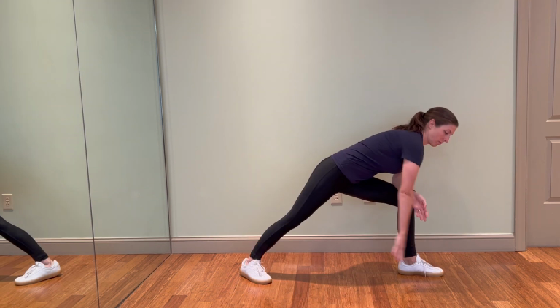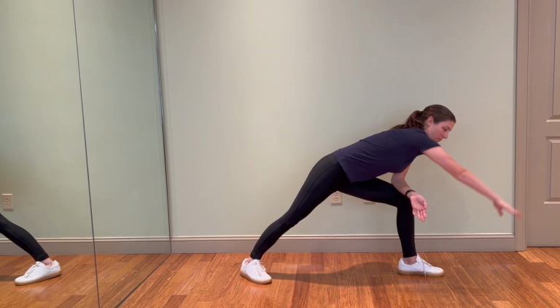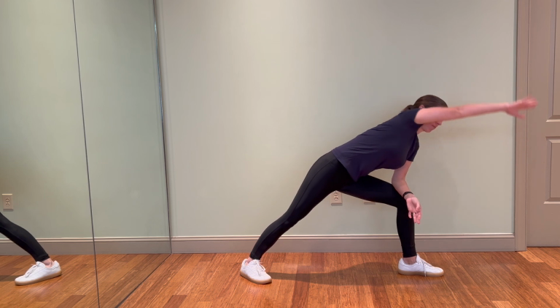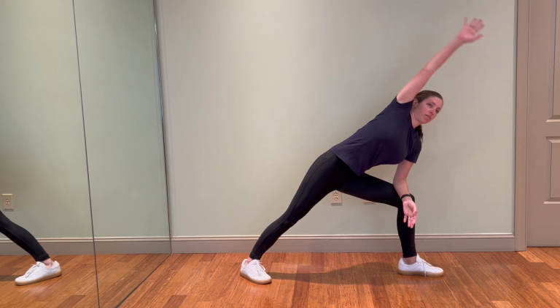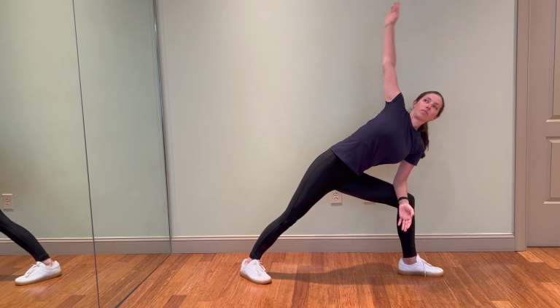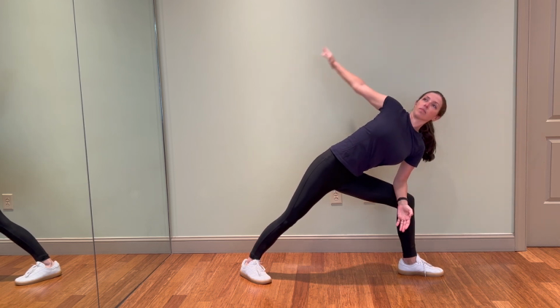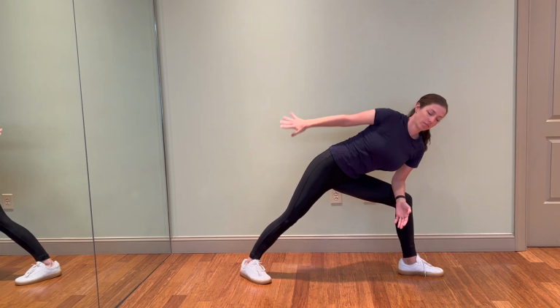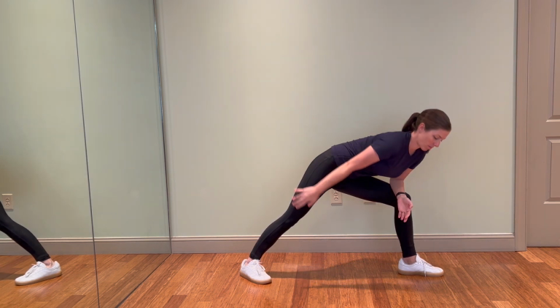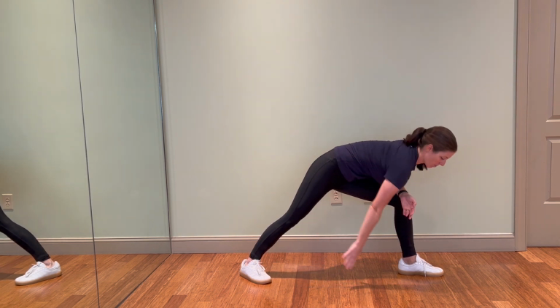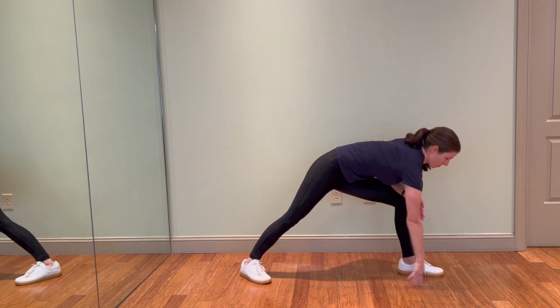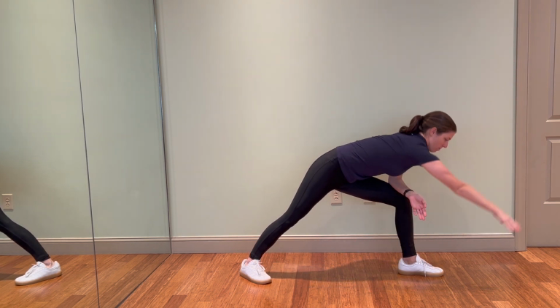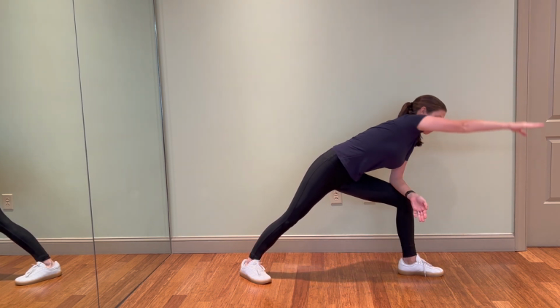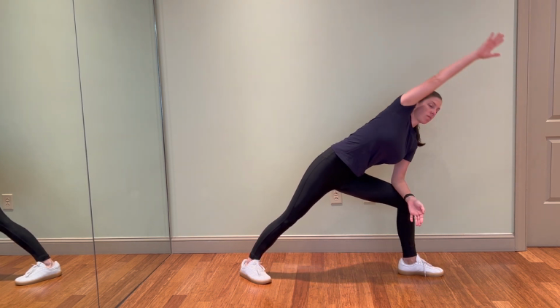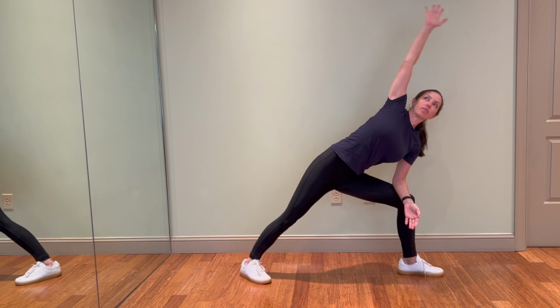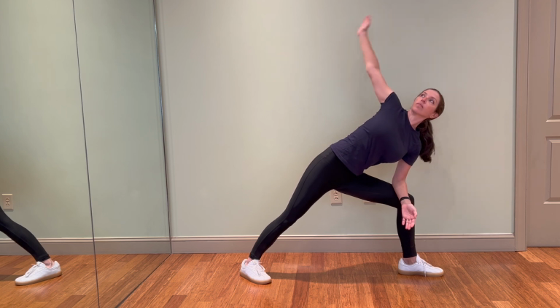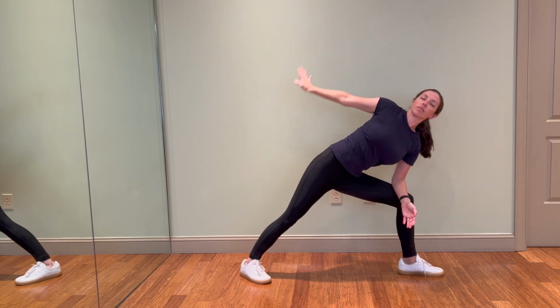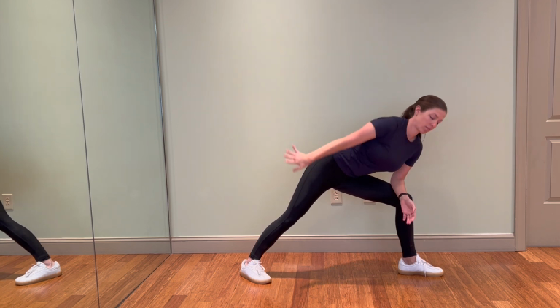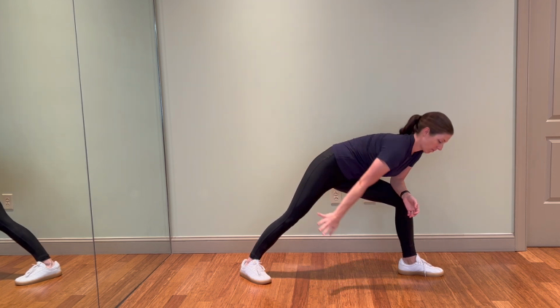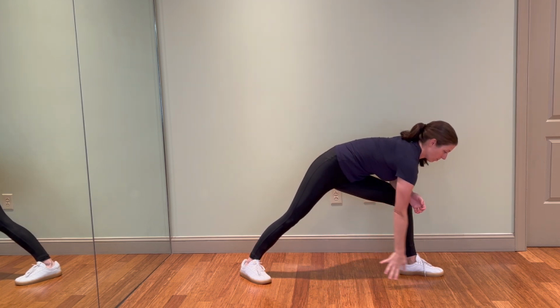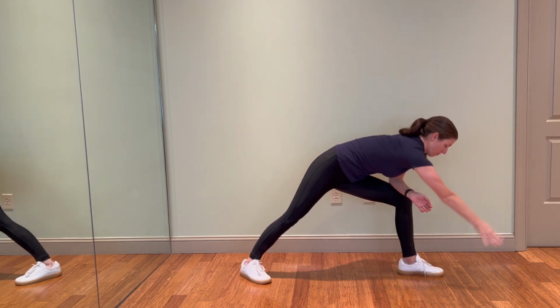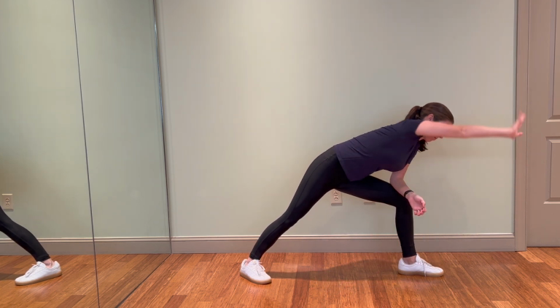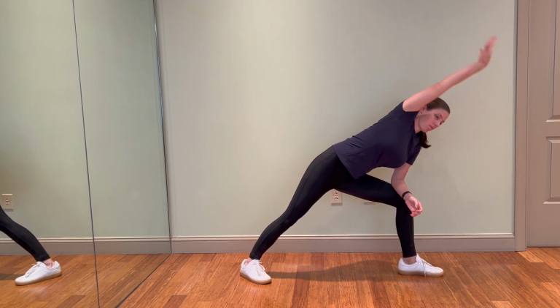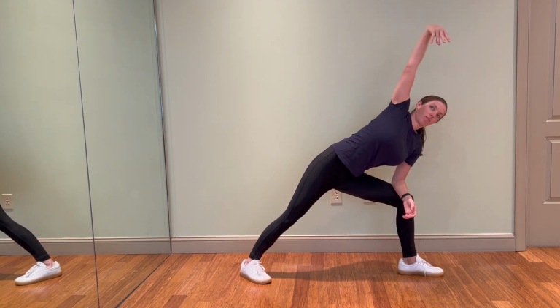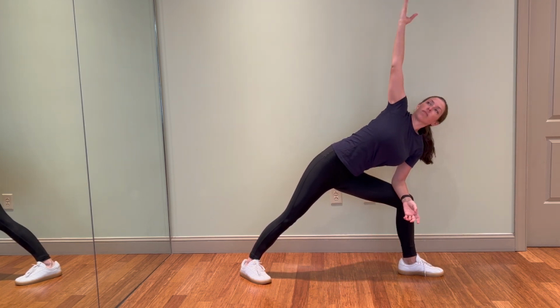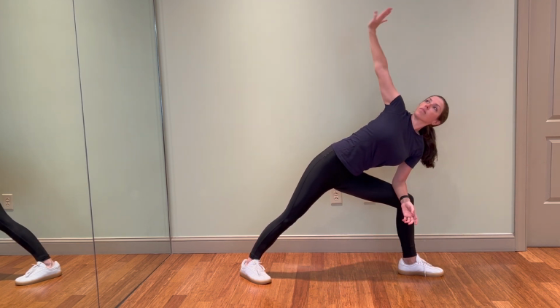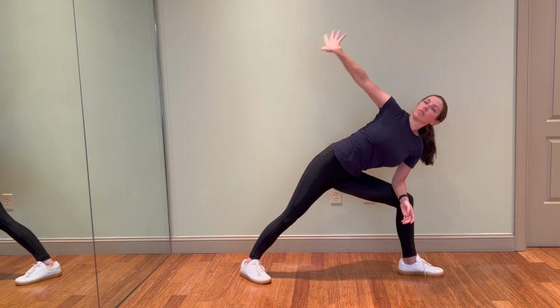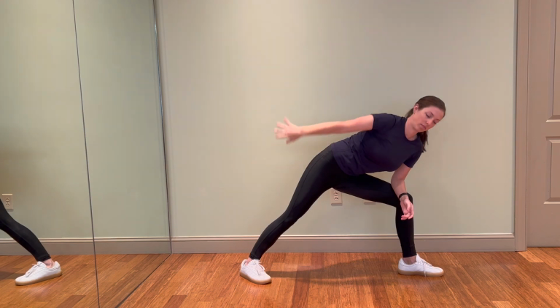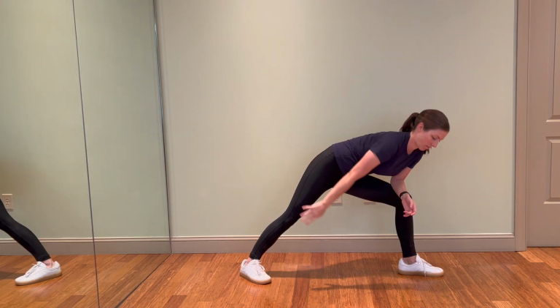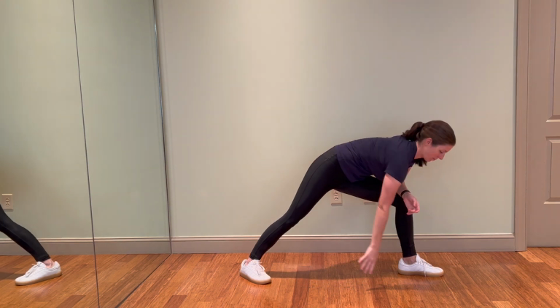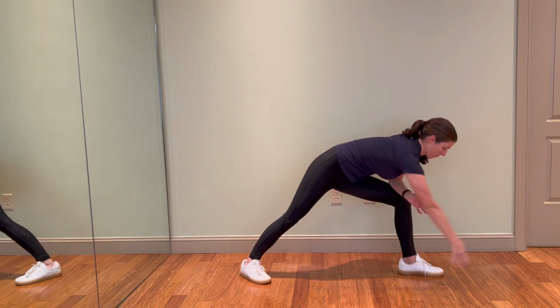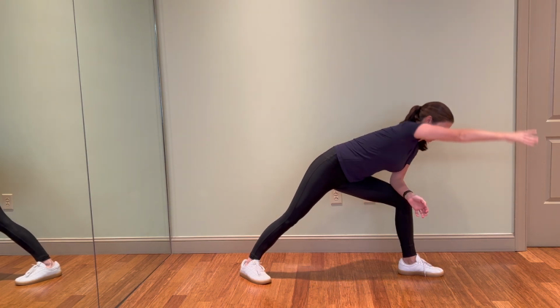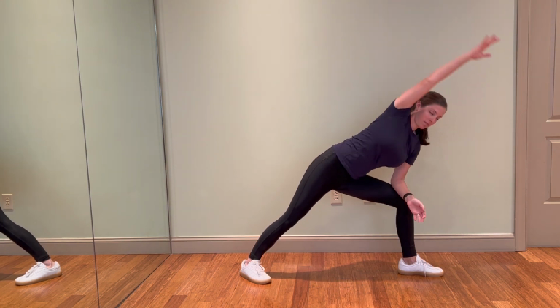Come into a side lunge with your front leg open, toes facing forward as much as you can to get a nice hip adductor stretch. While you find big arm circles and some rotation with your spine, doing some wrist circles as well.